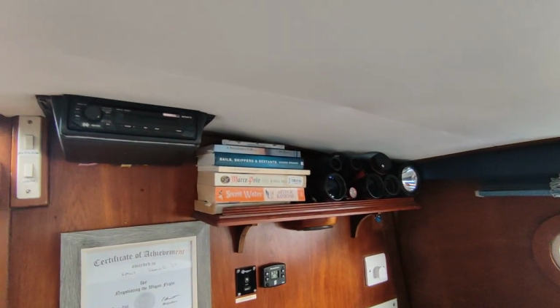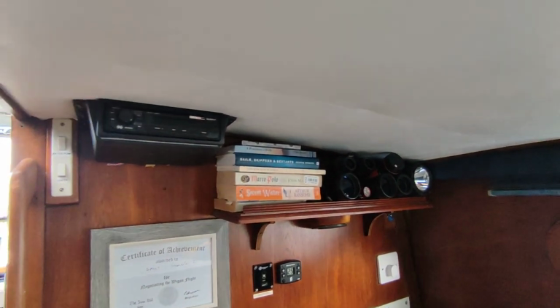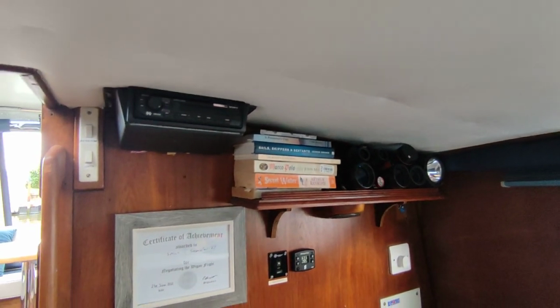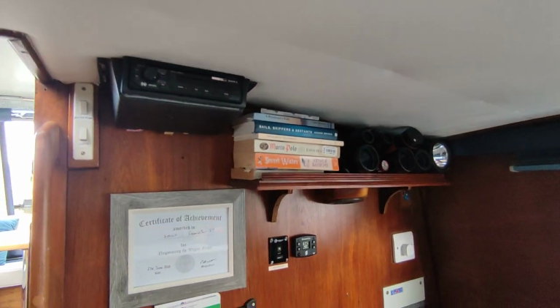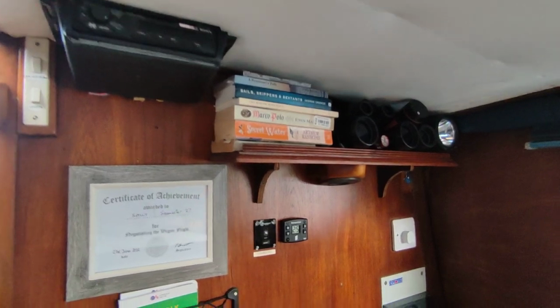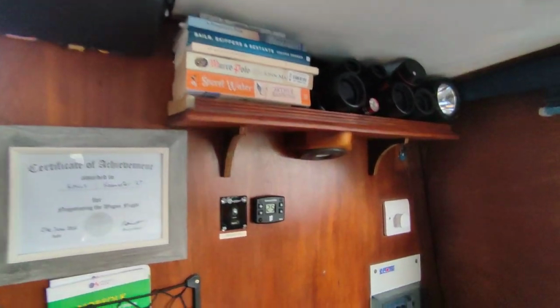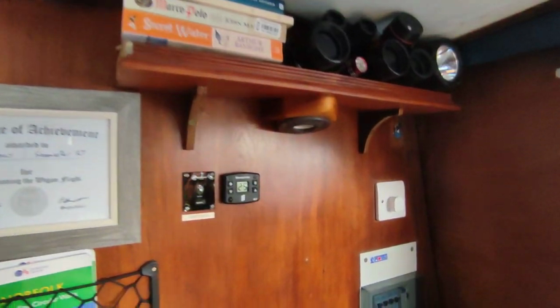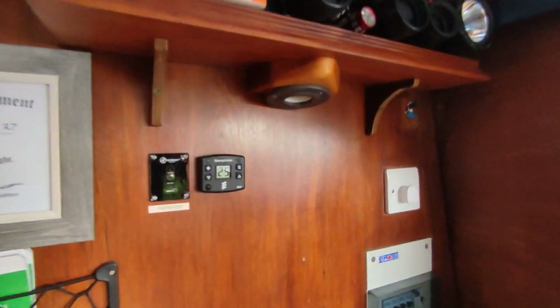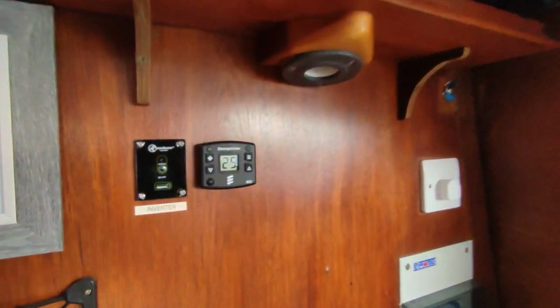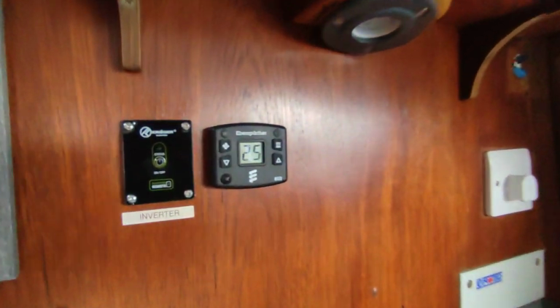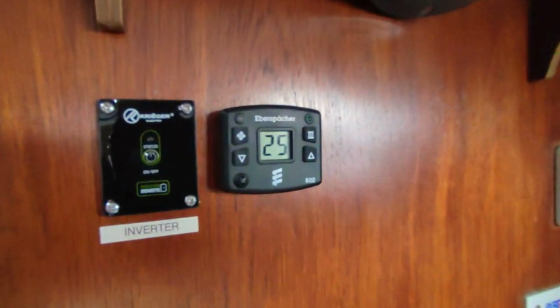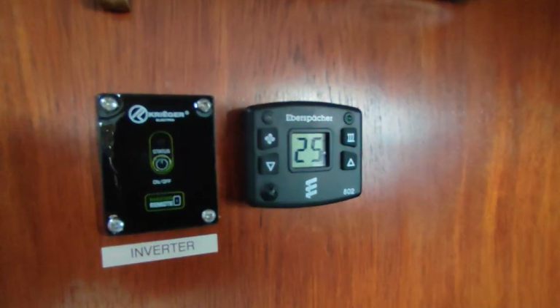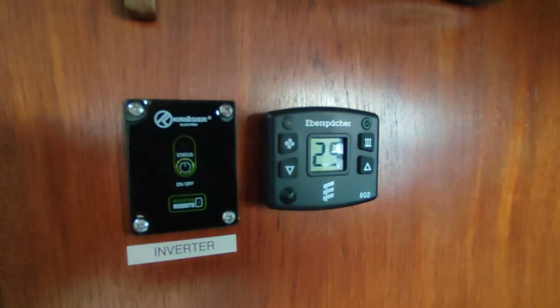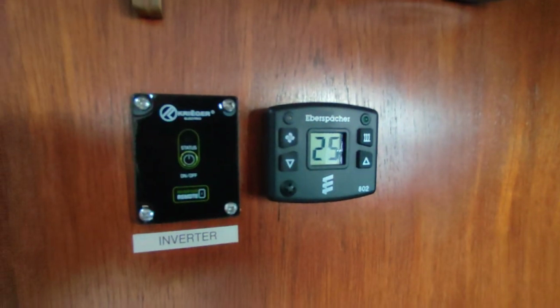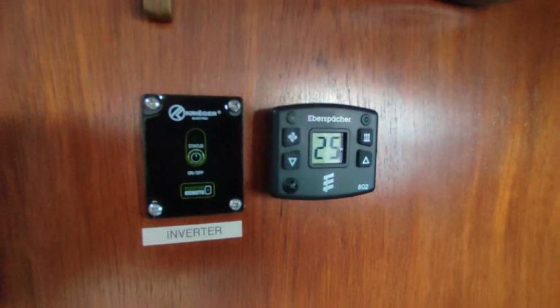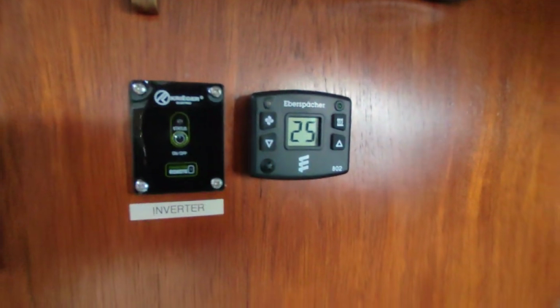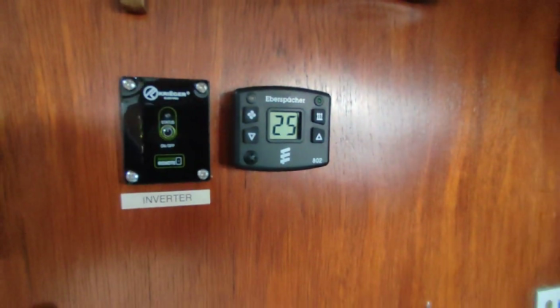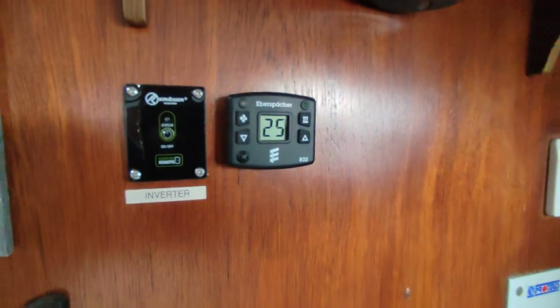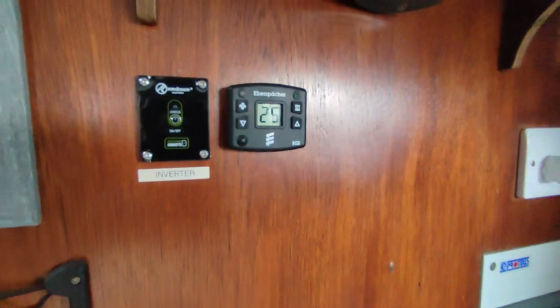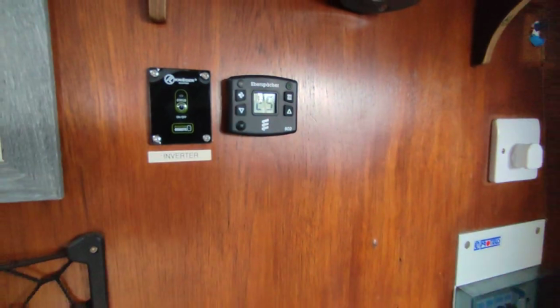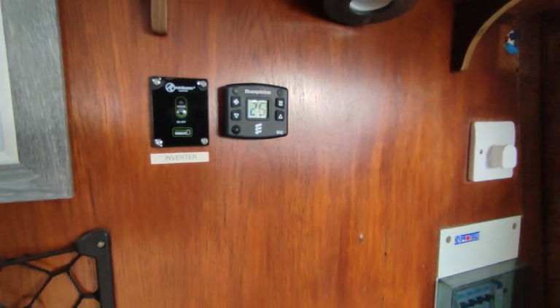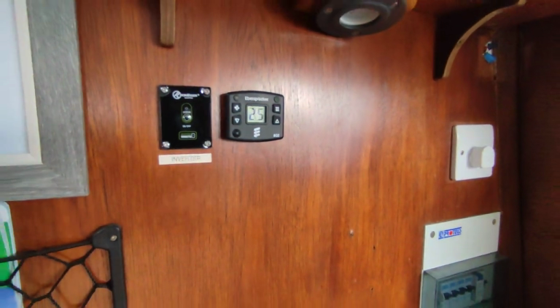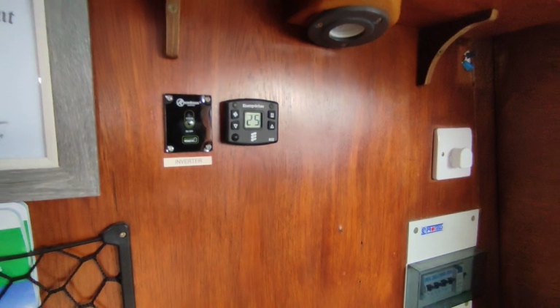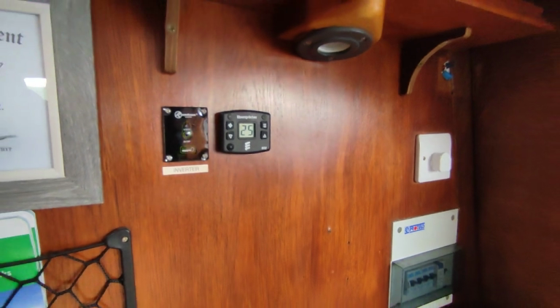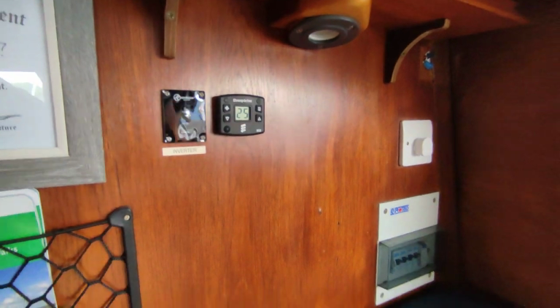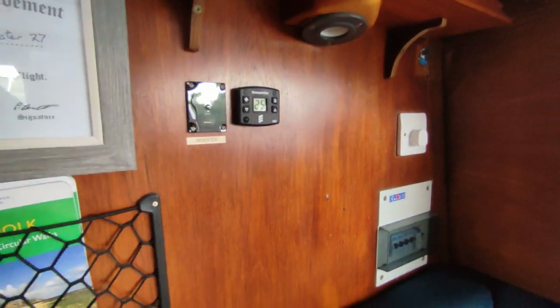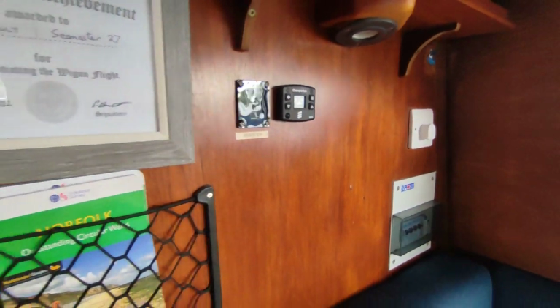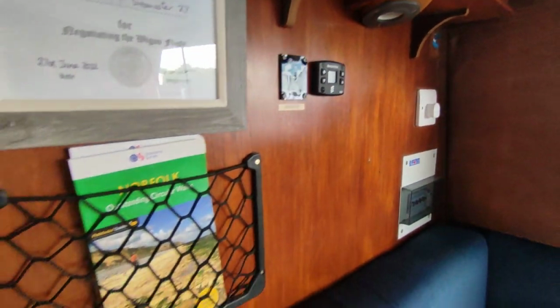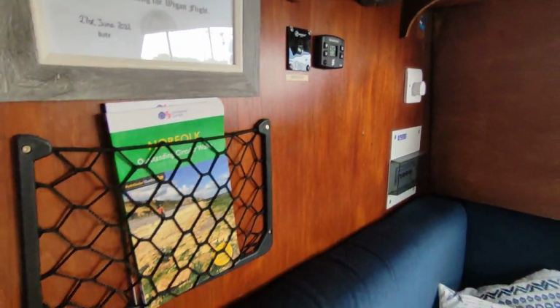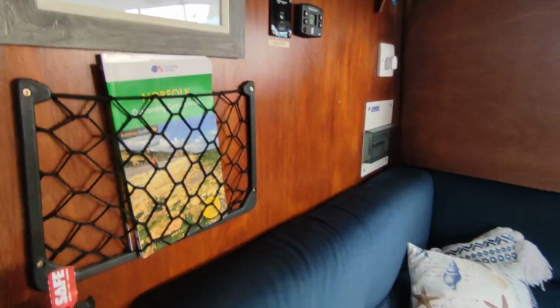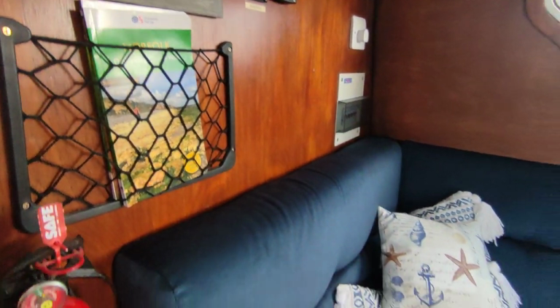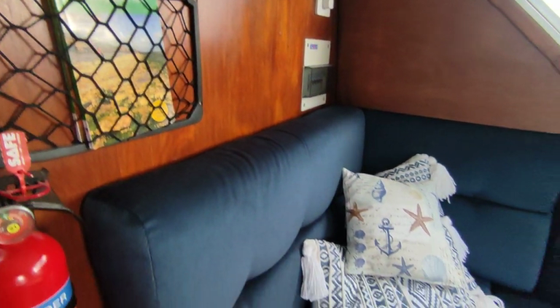Stereo all around the boat — there are speakers everywhere. Inverter and heater on board, though as you can see you don't need the heater at this particular moment, being 25 degrees.